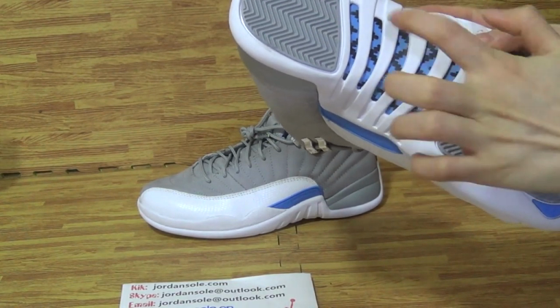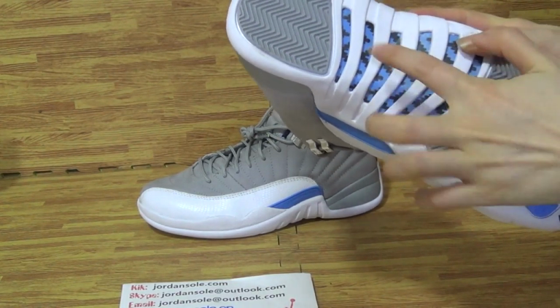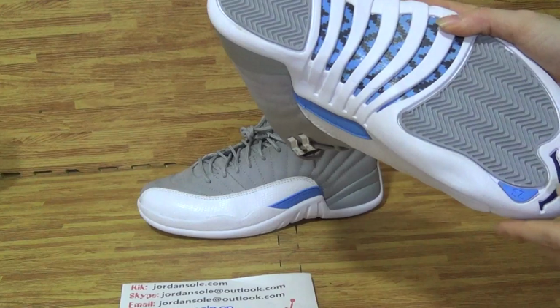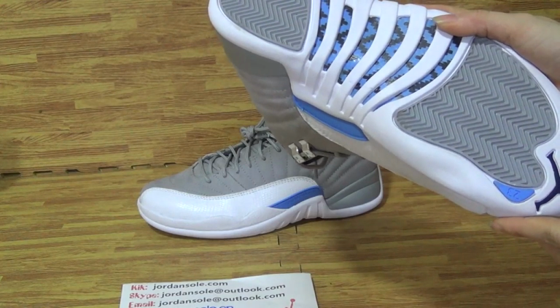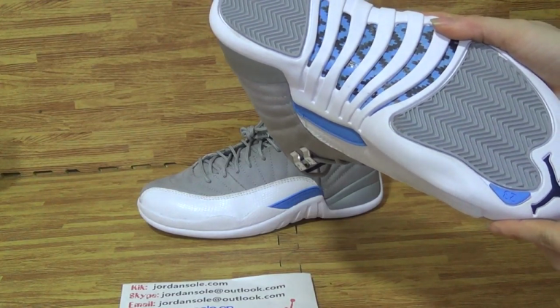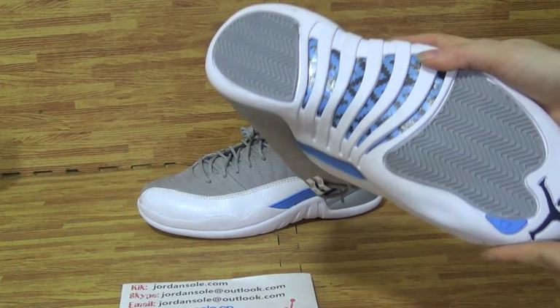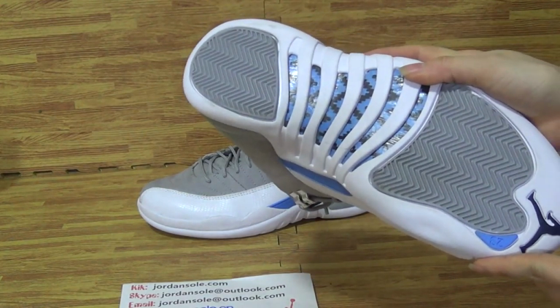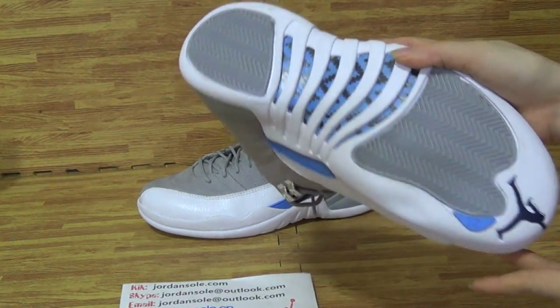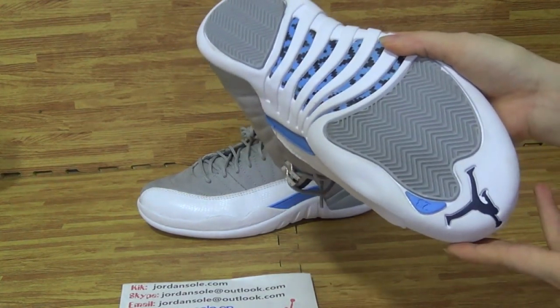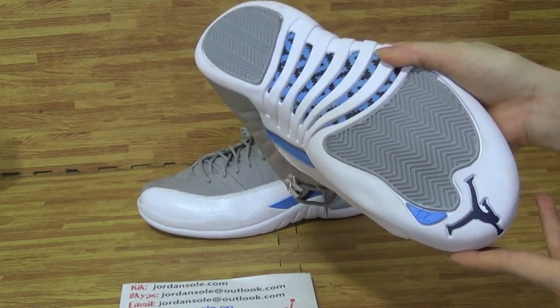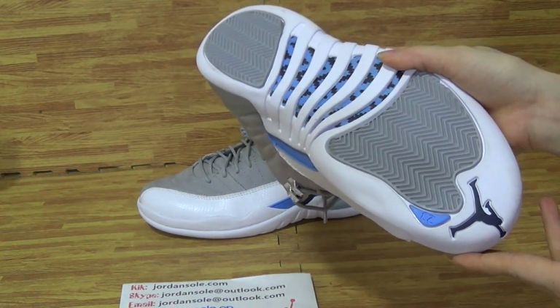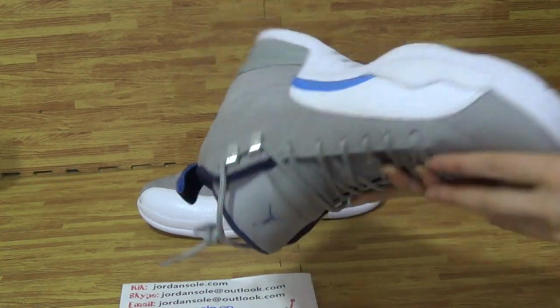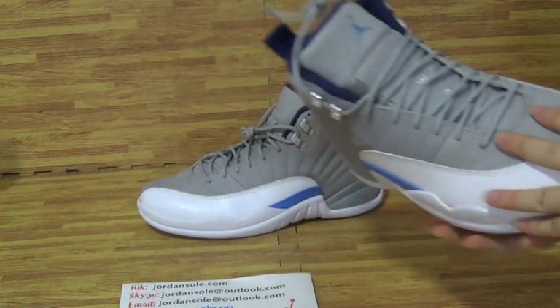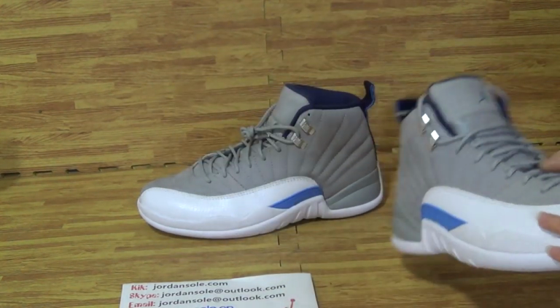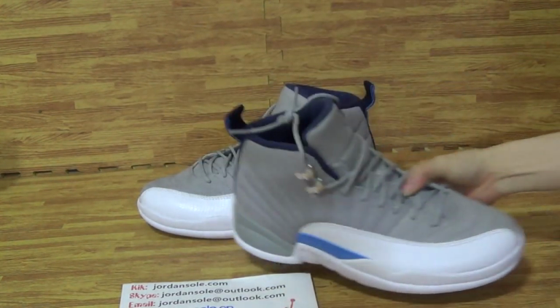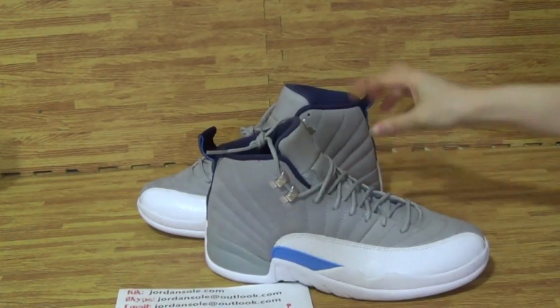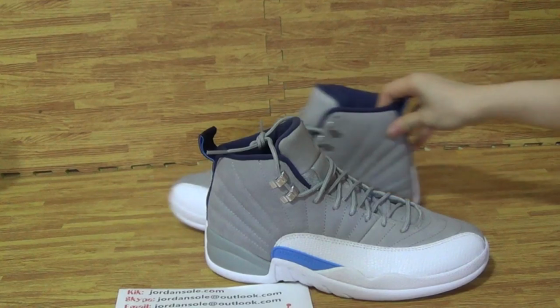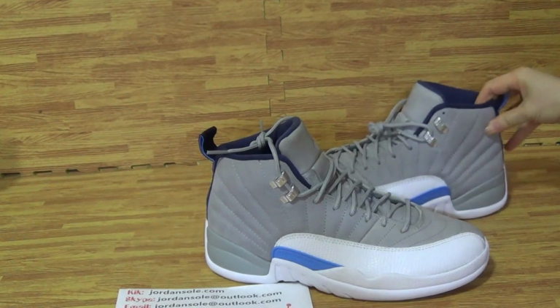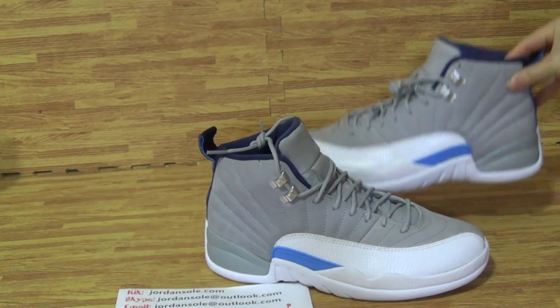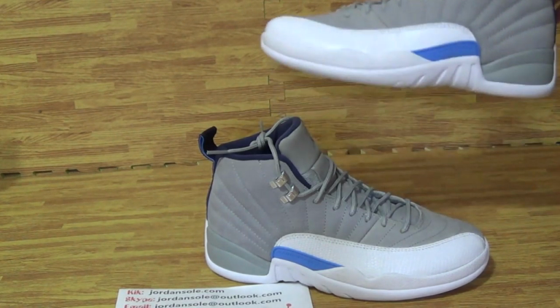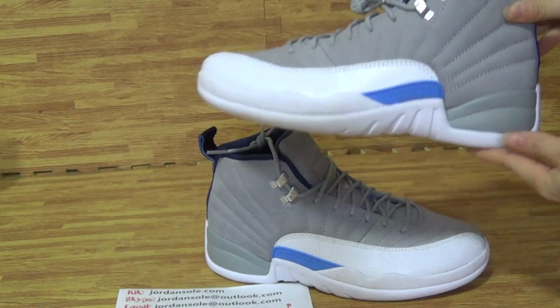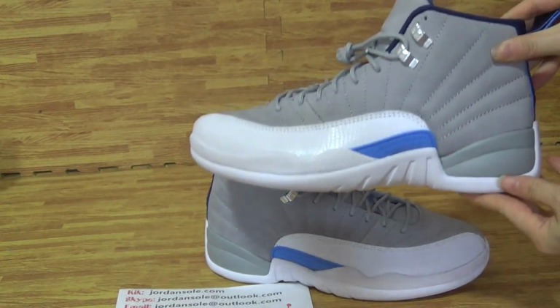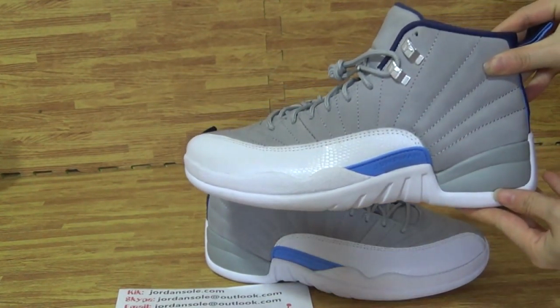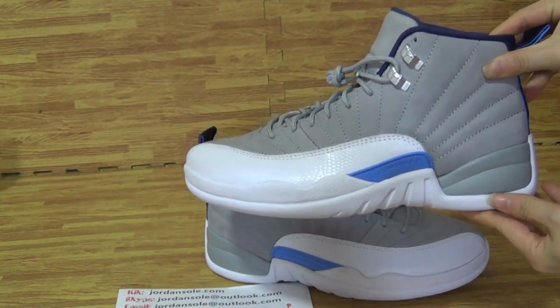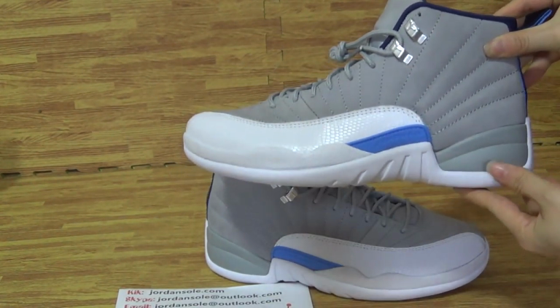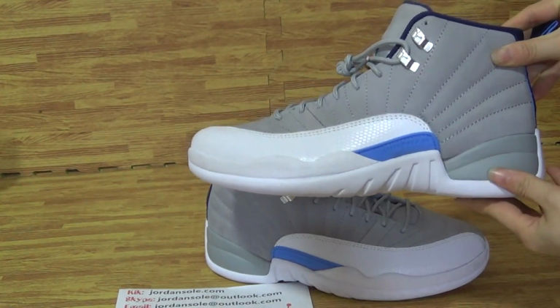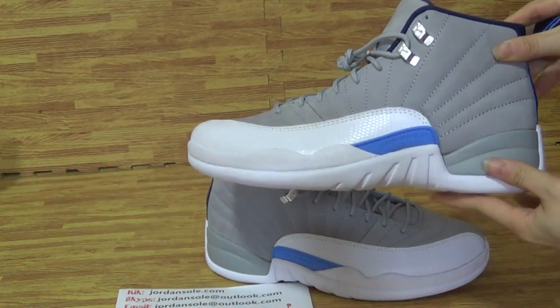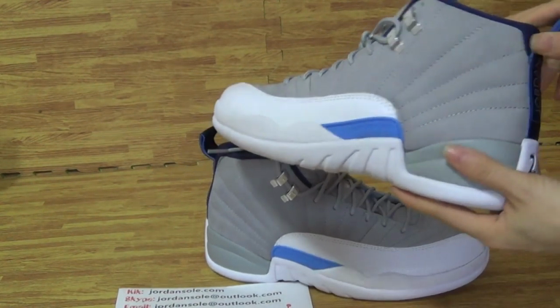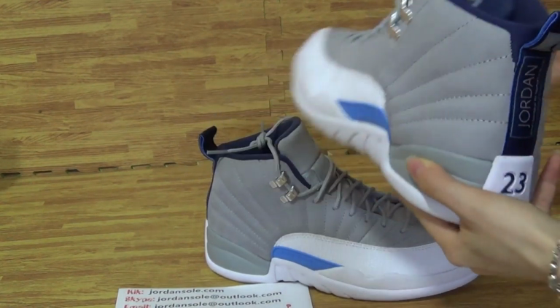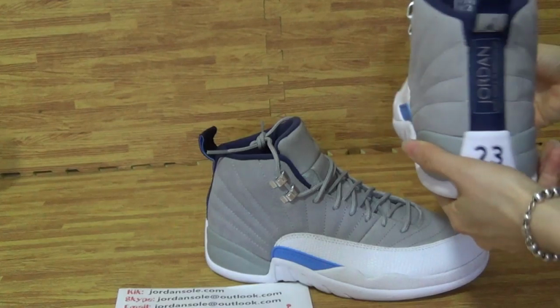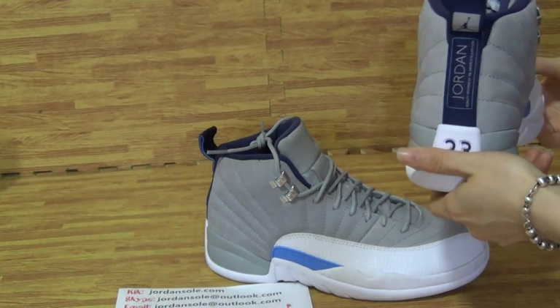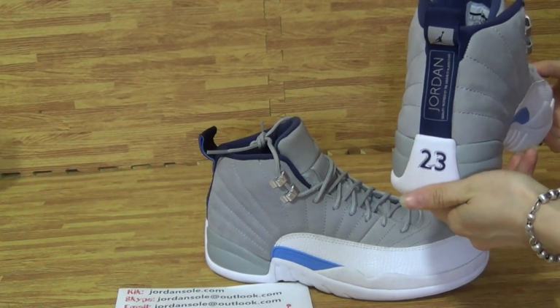It's a bow. Come to the shoe bottom. From bottom, you can get it. That's the rubber outsole.